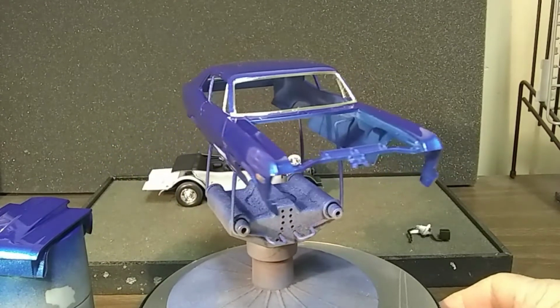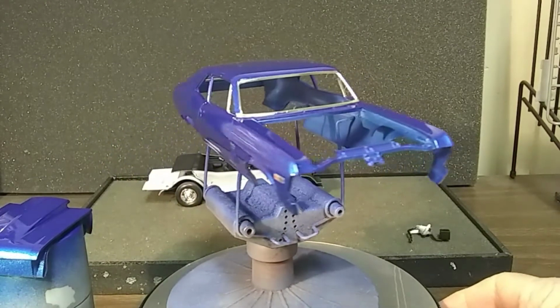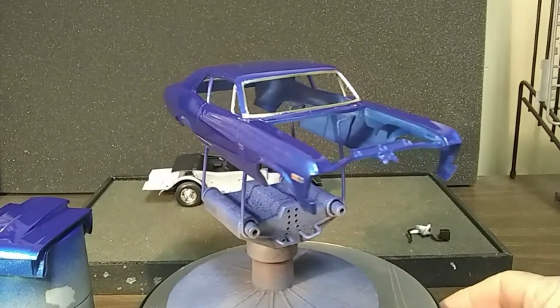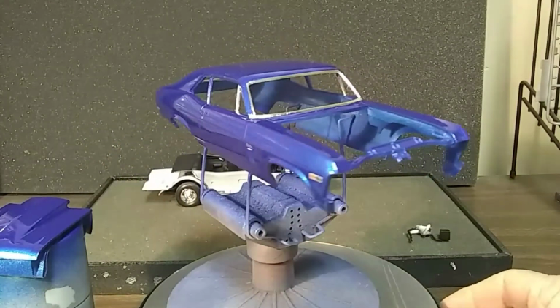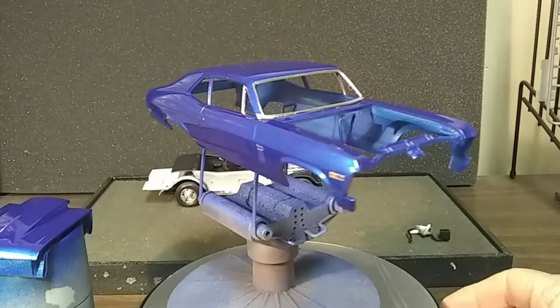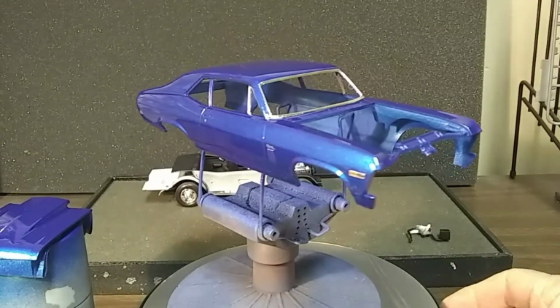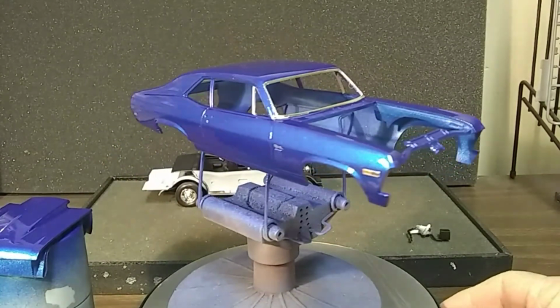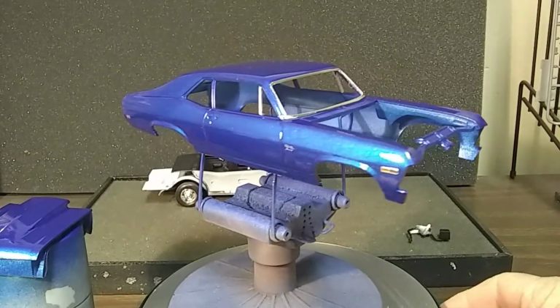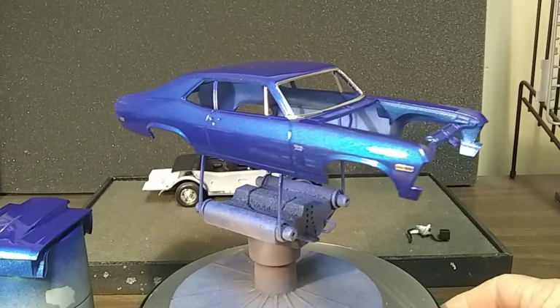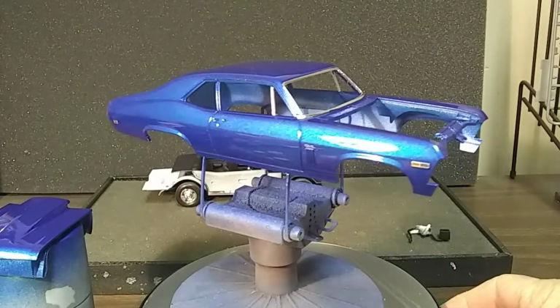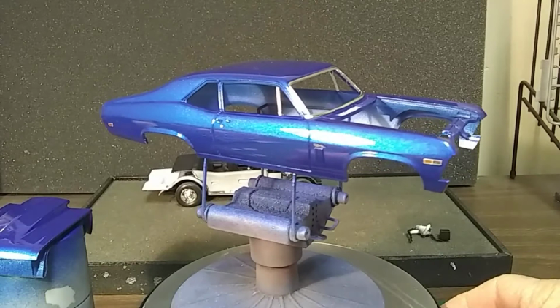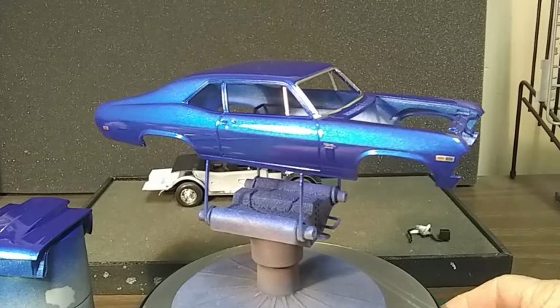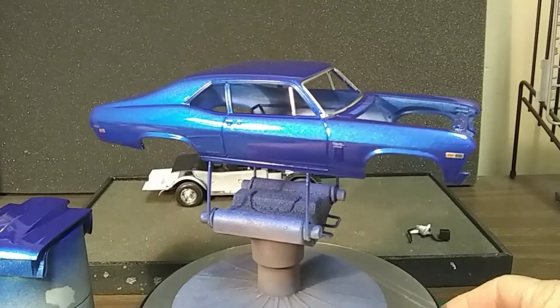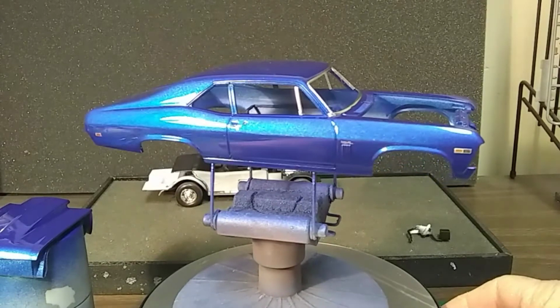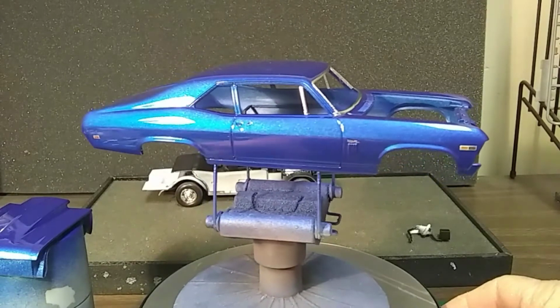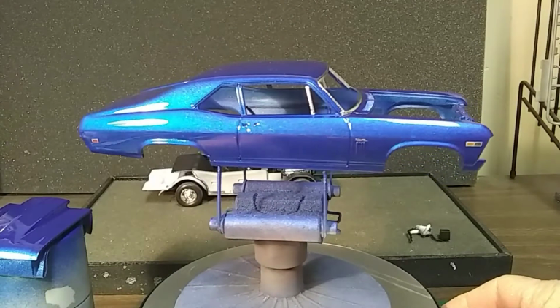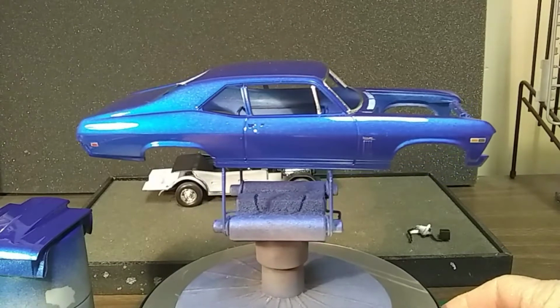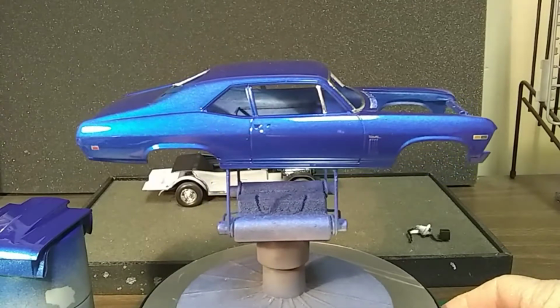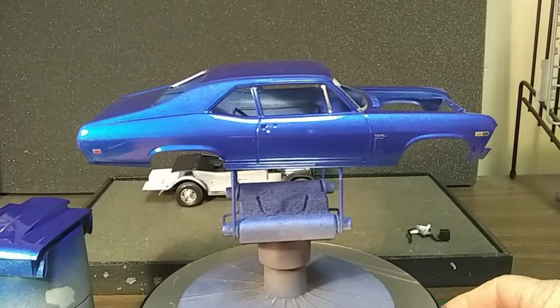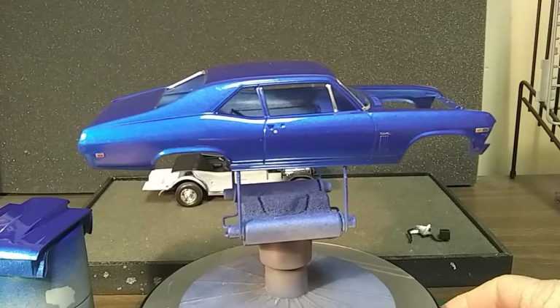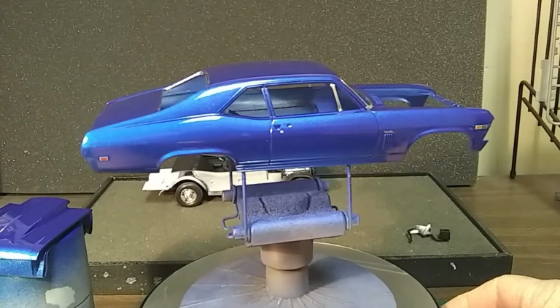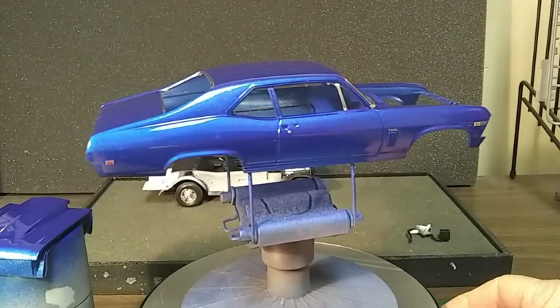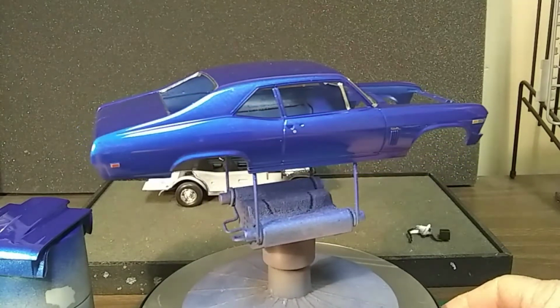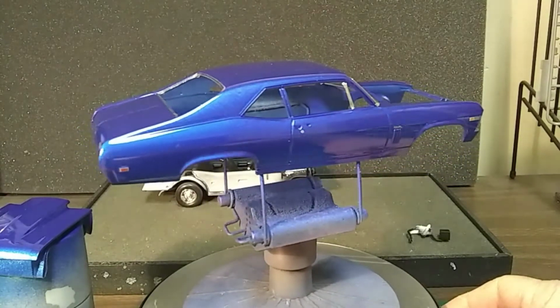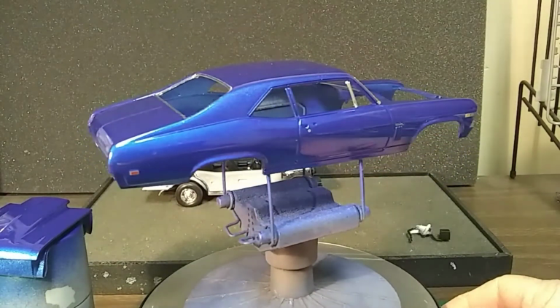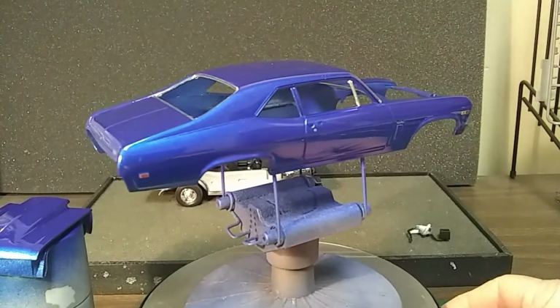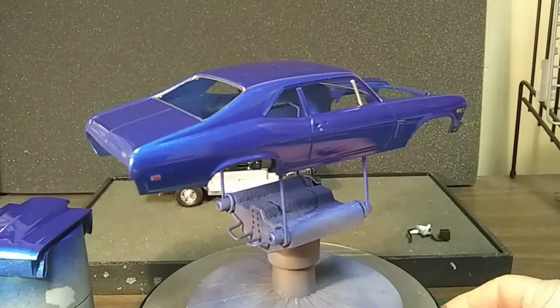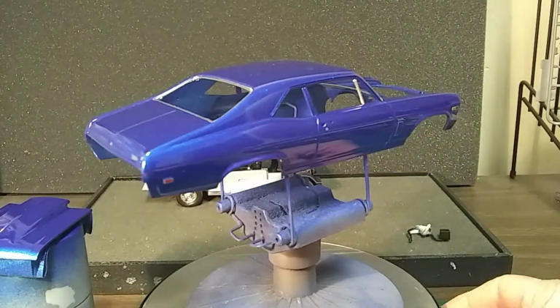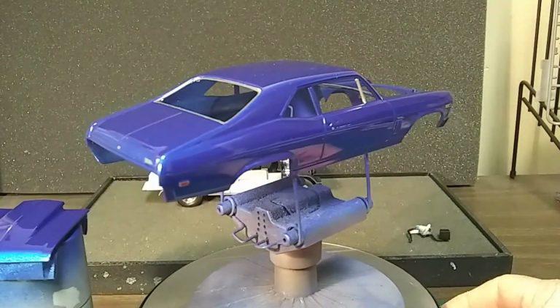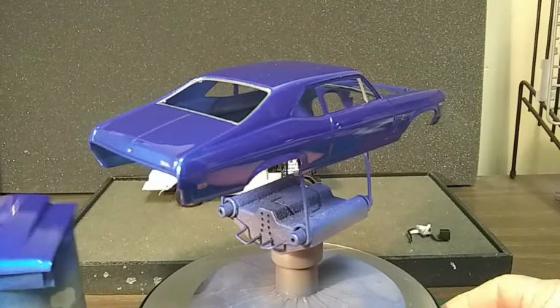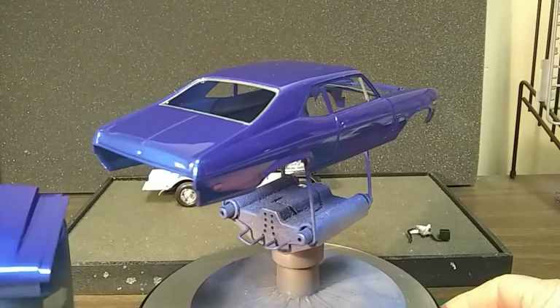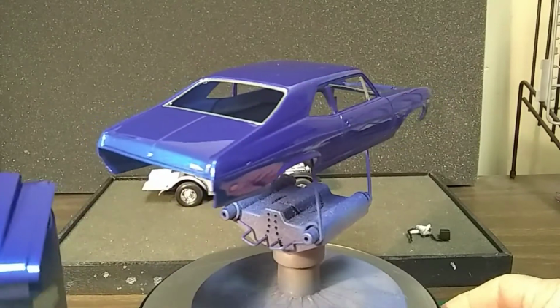This blue is pretty nice. I like this blue, turned out well on it. Got the hood done here too, it's sitting here.